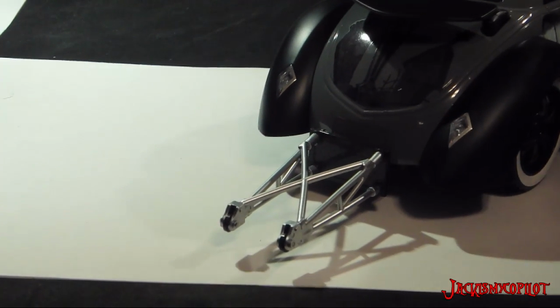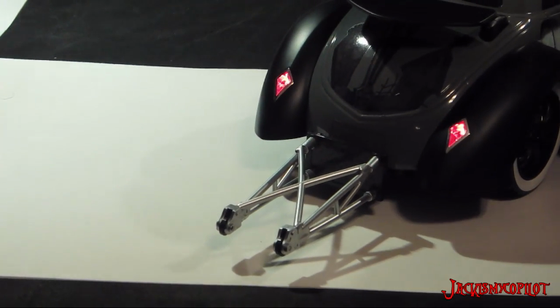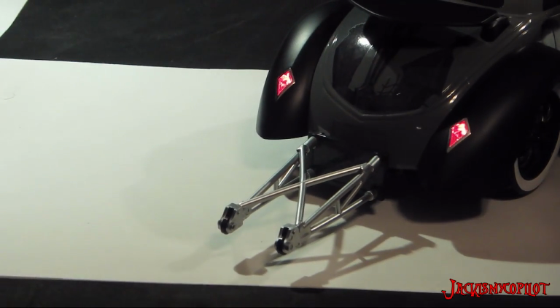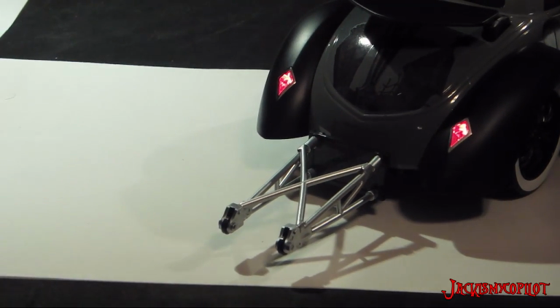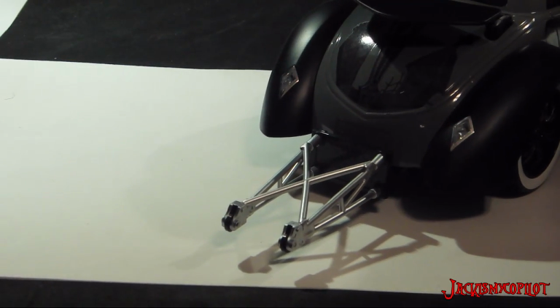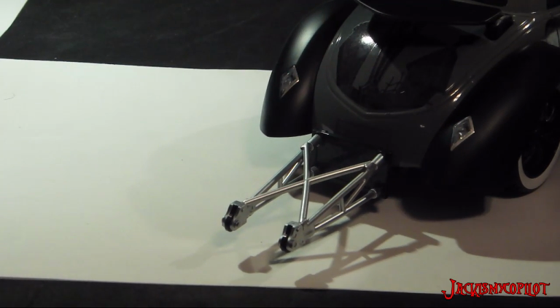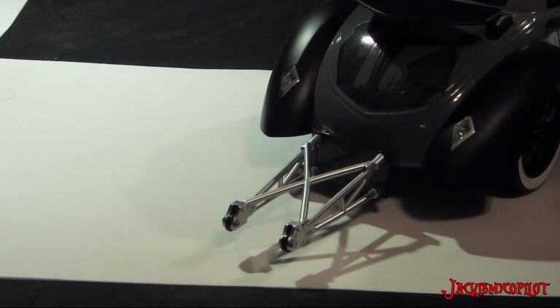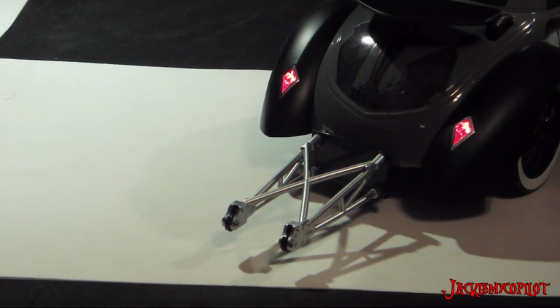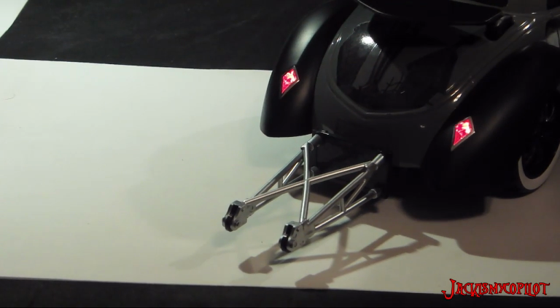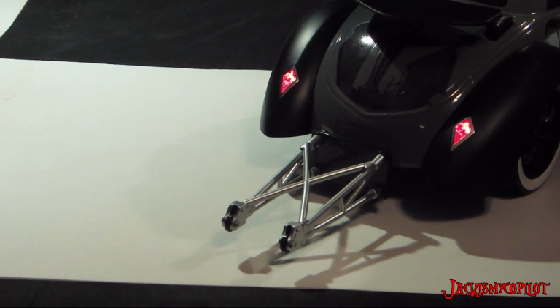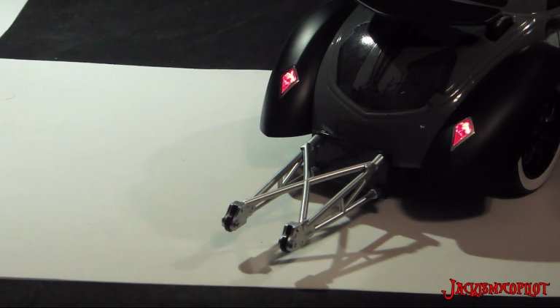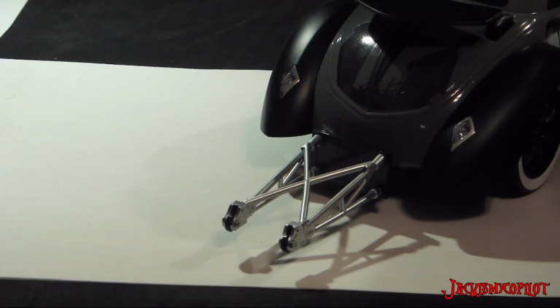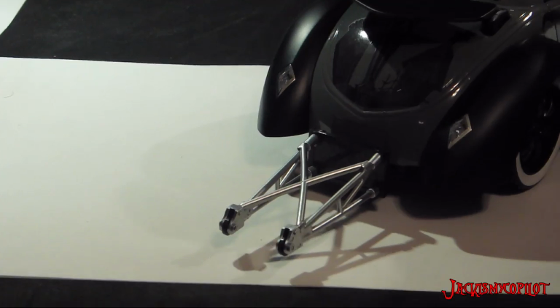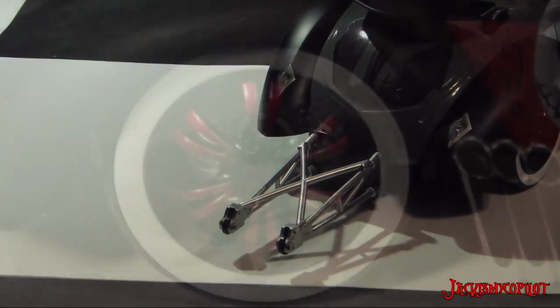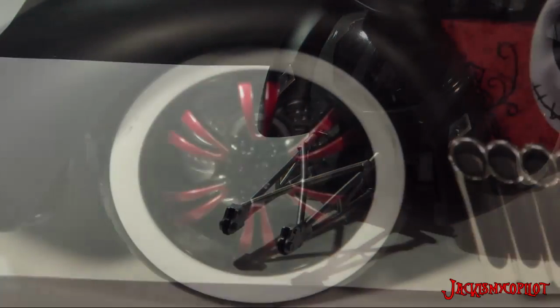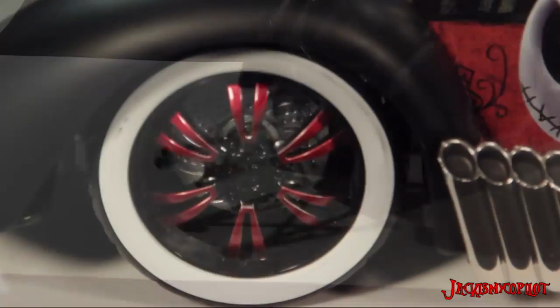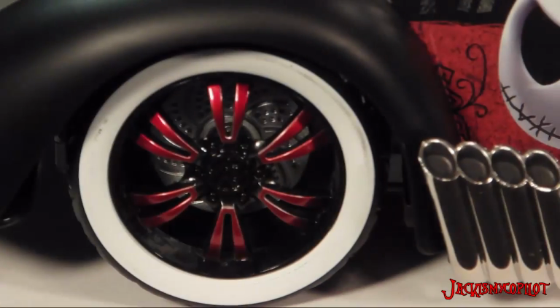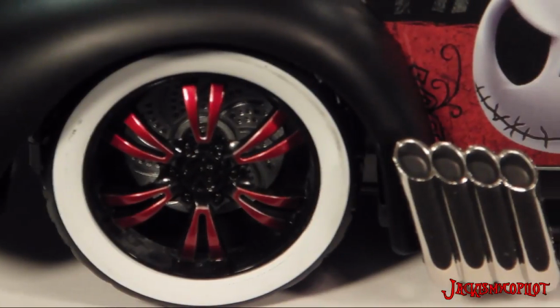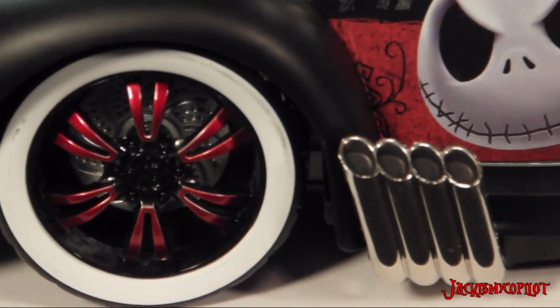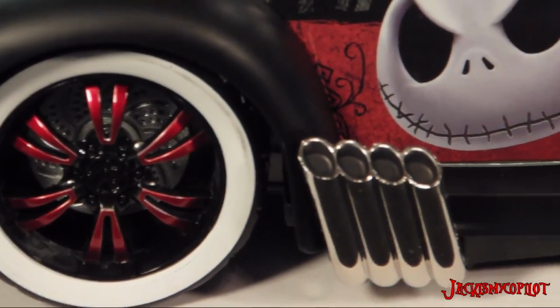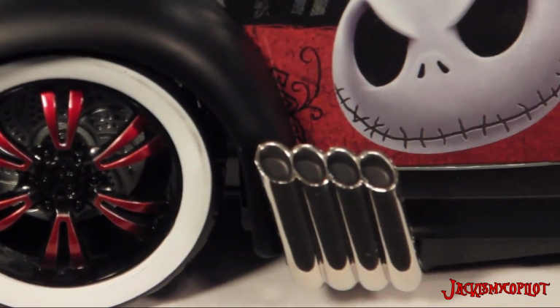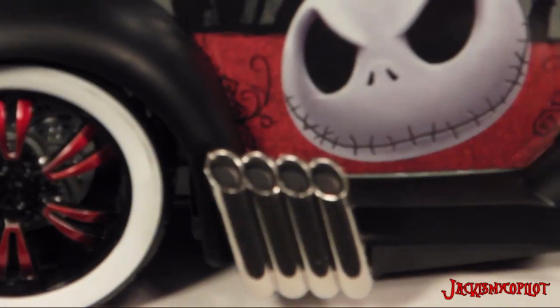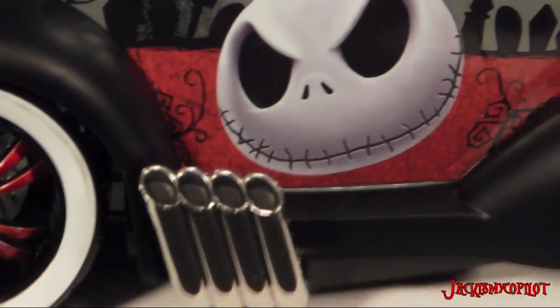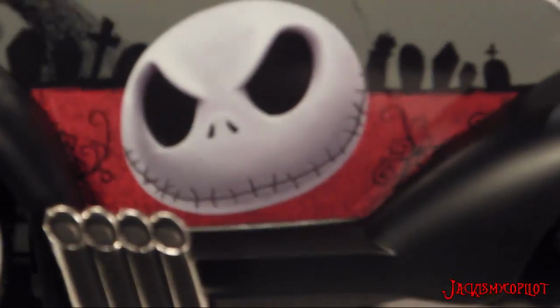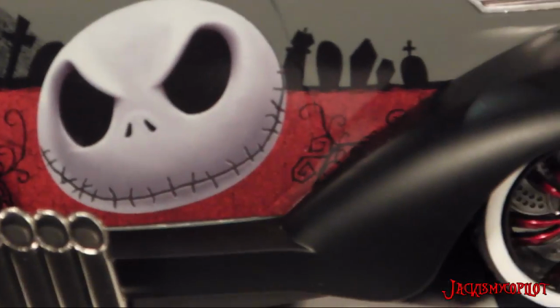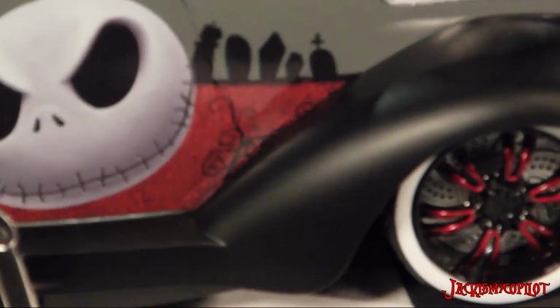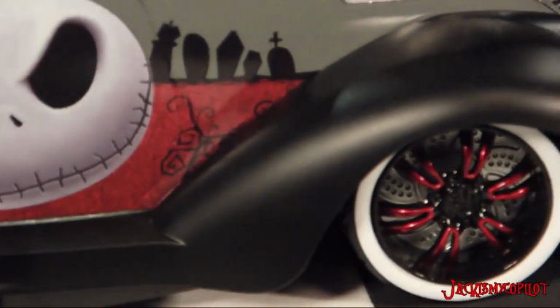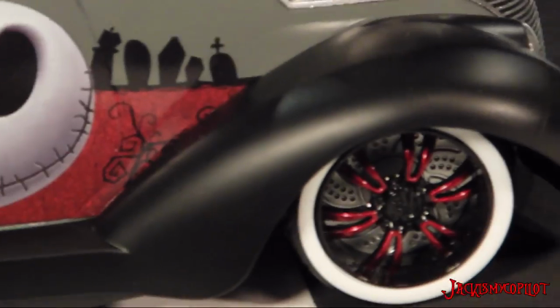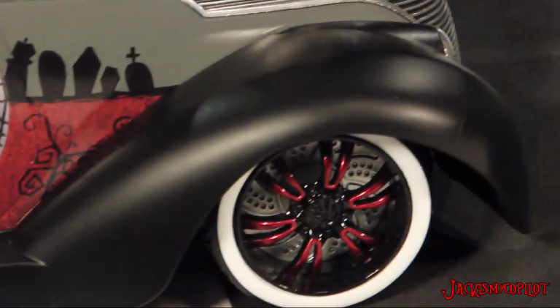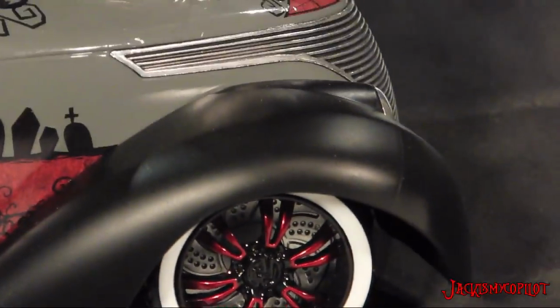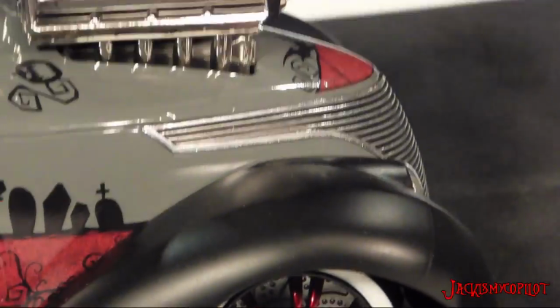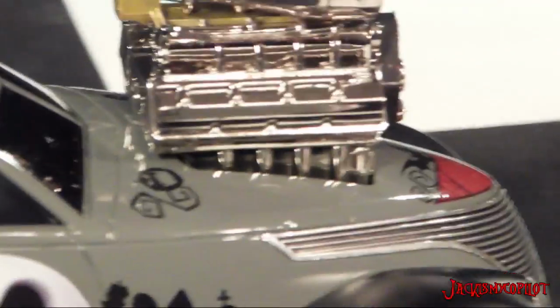I thought it would be cool to just share that with you guys real quick. It was super expensive but we had a lot of fun doing it and it looks great. It's something that I can actually display. Thanks for watching.